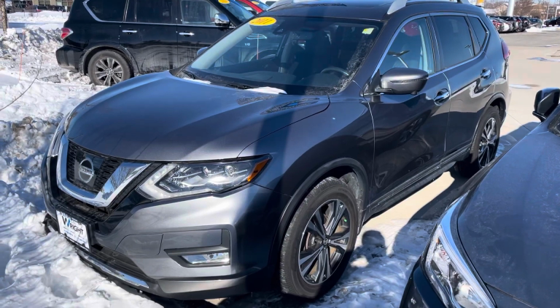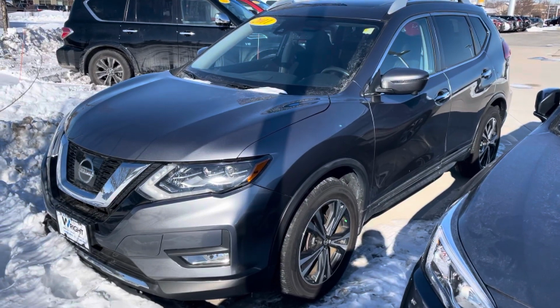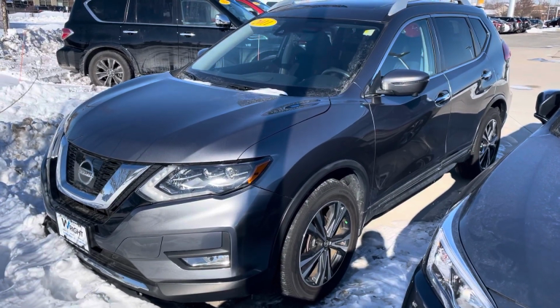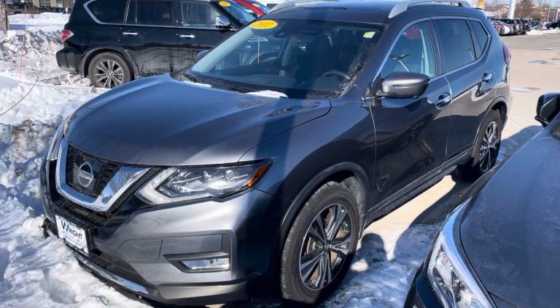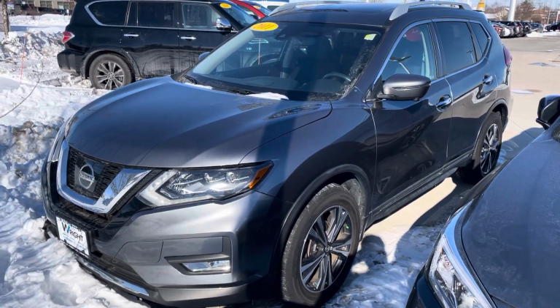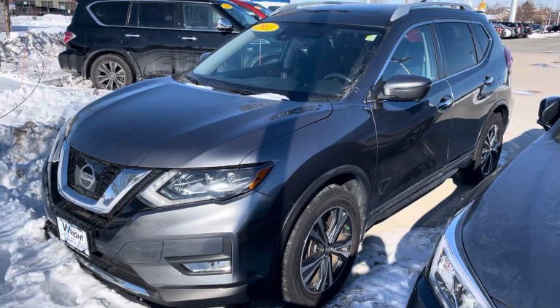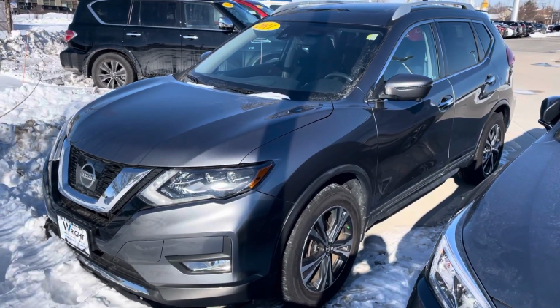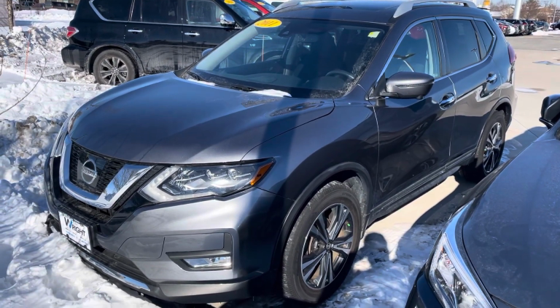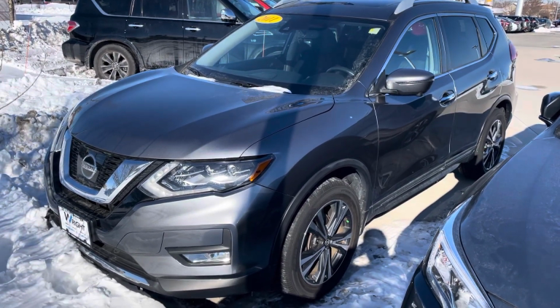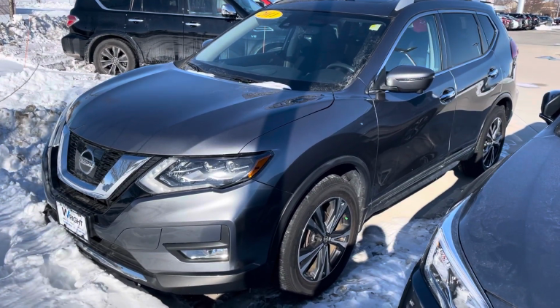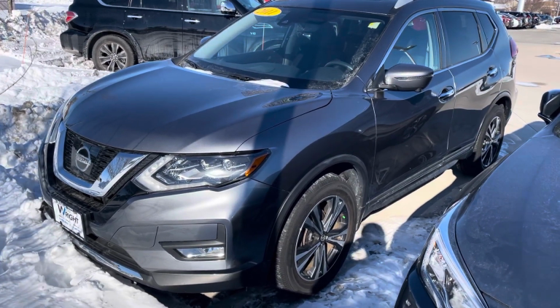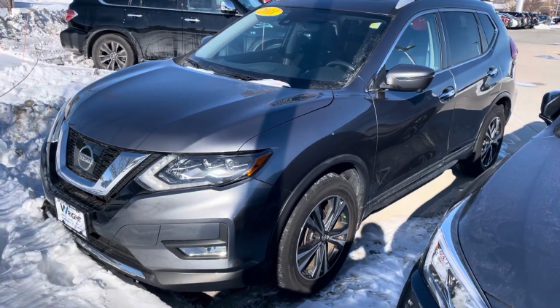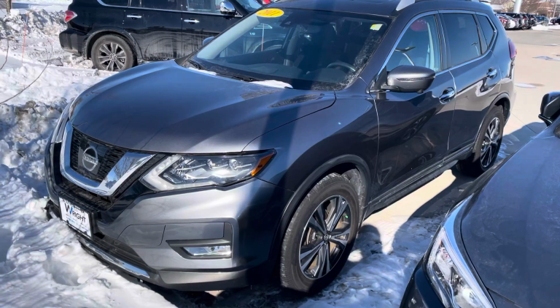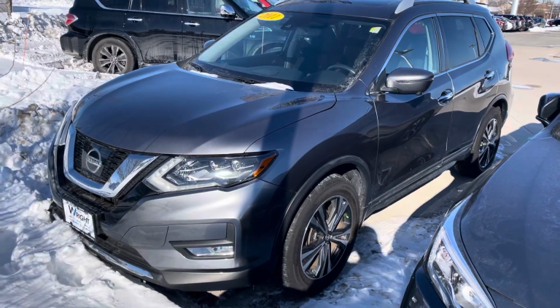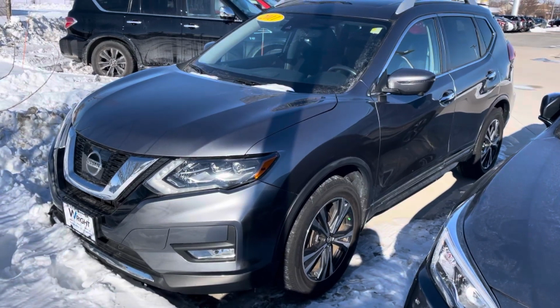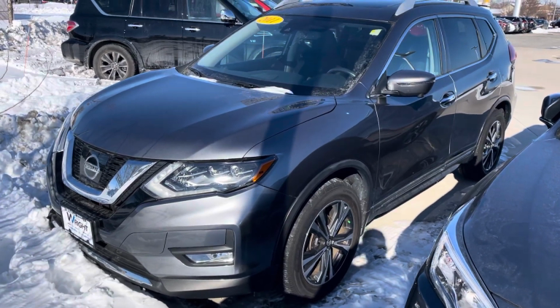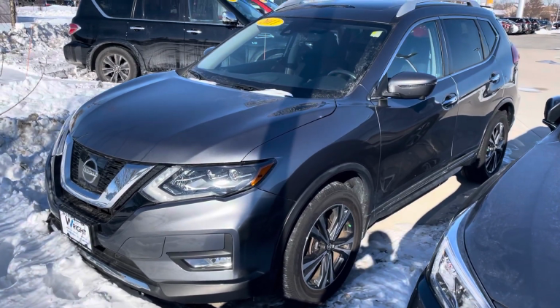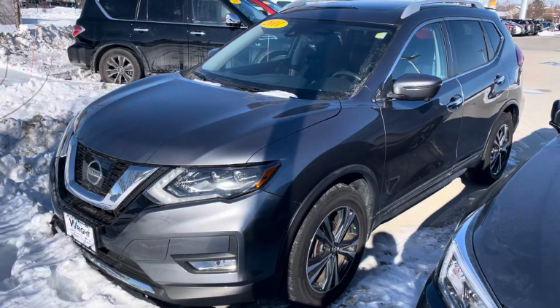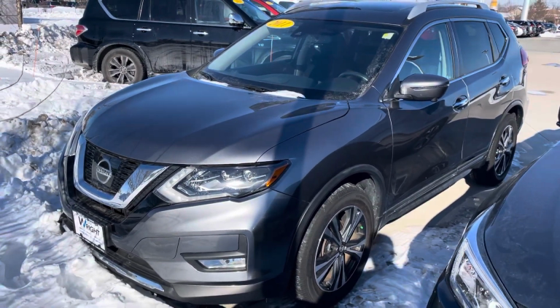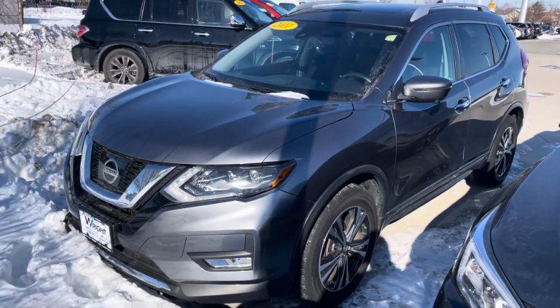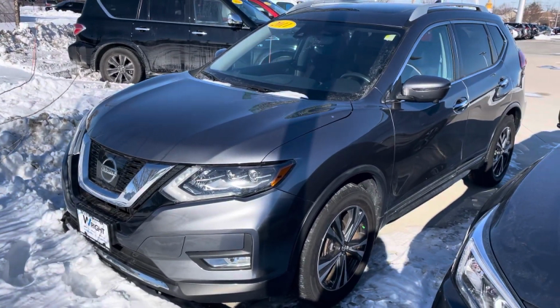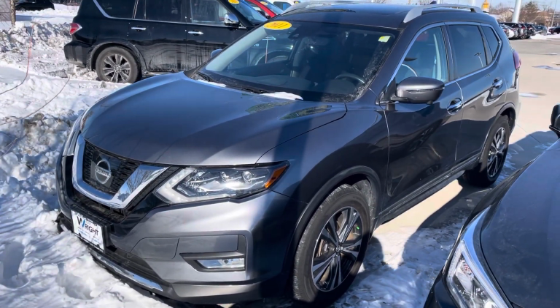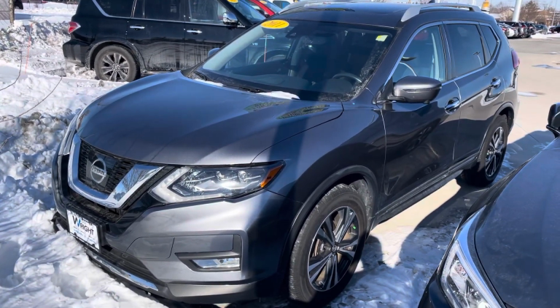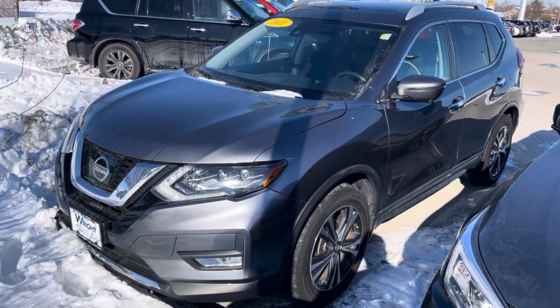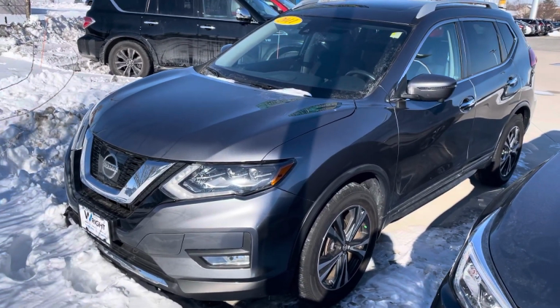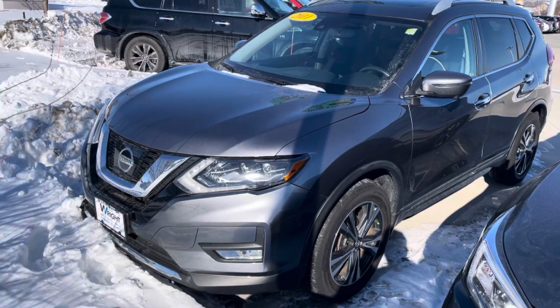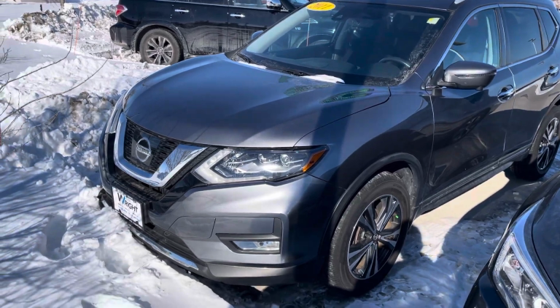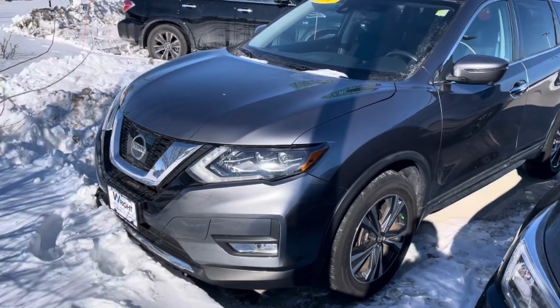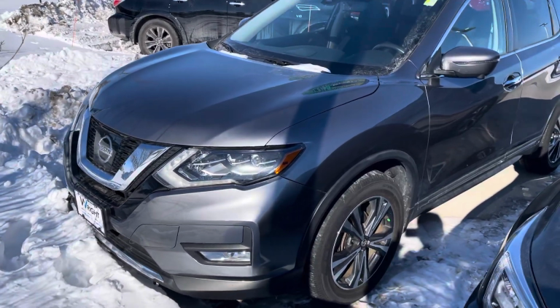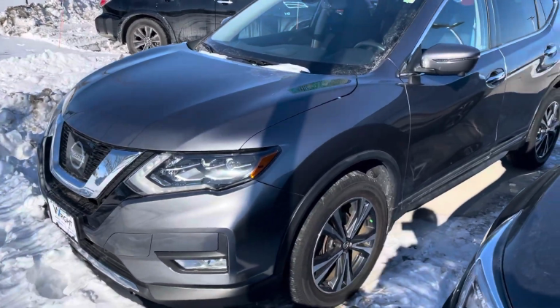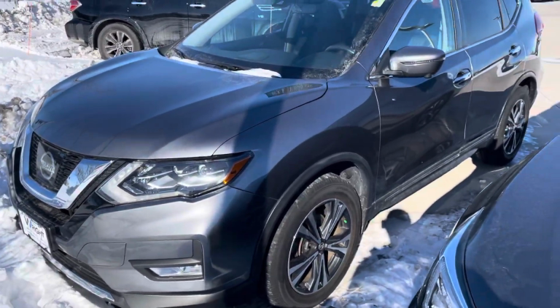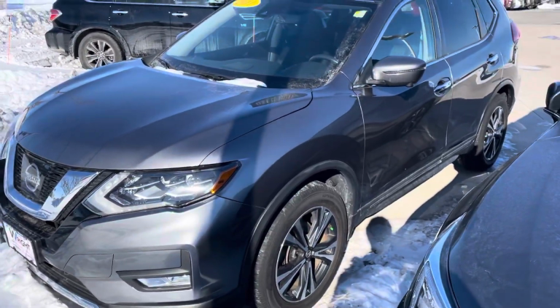Hi Susan, here's the 2017 Nissan Rogue that you saw on our website. It's the SL all-wheel drive model in the beautiful gray color here. Very, very nice looking vehicle all the way around.